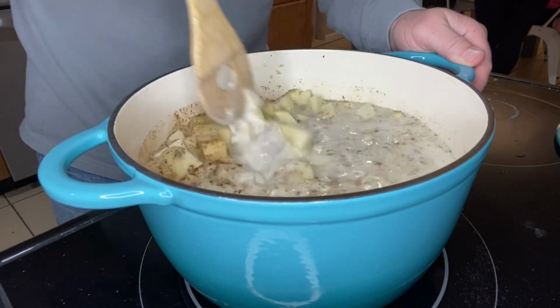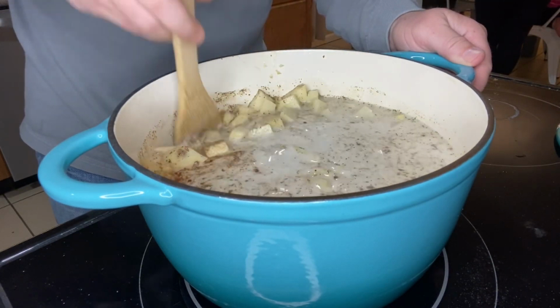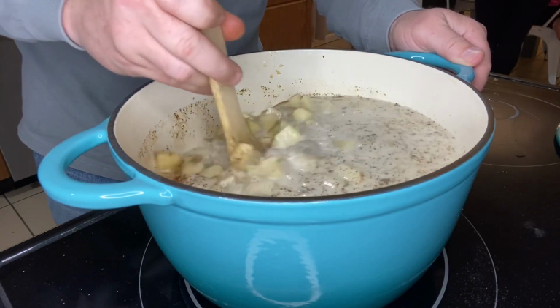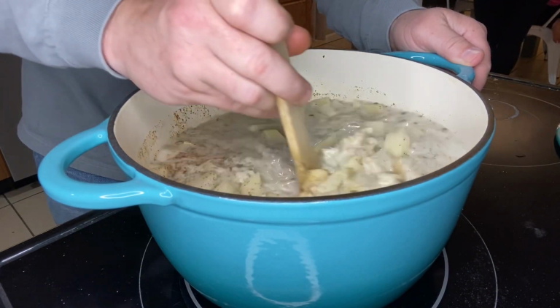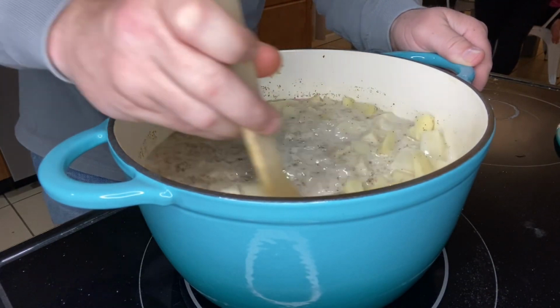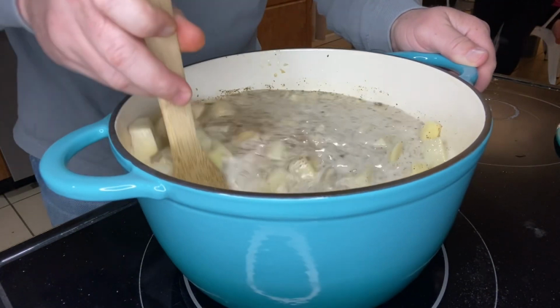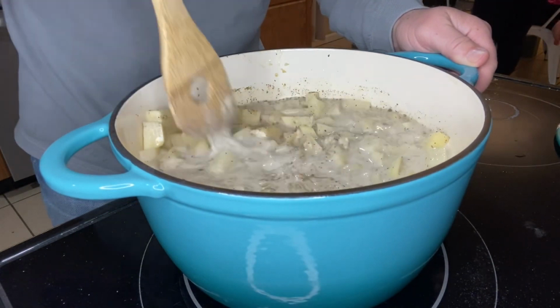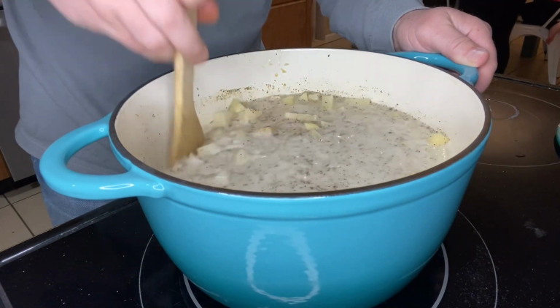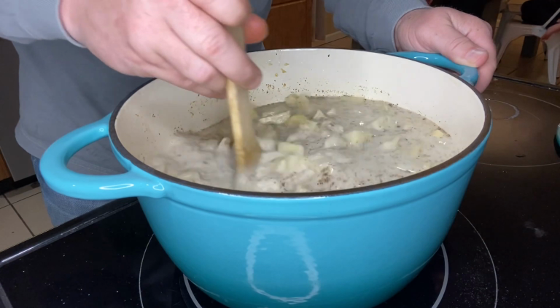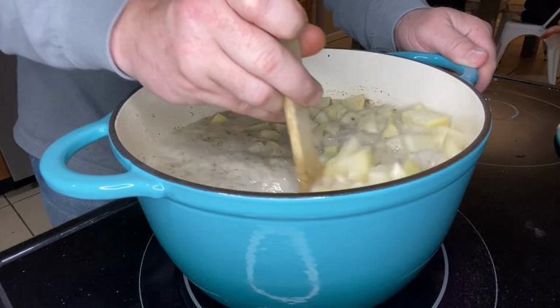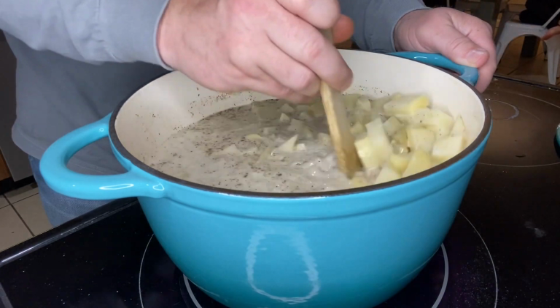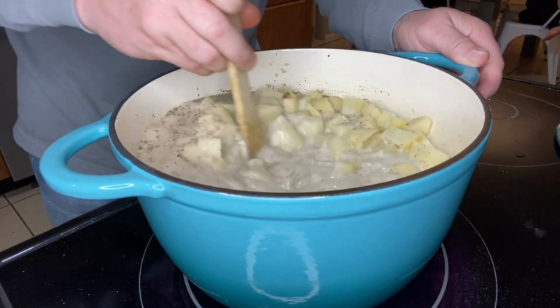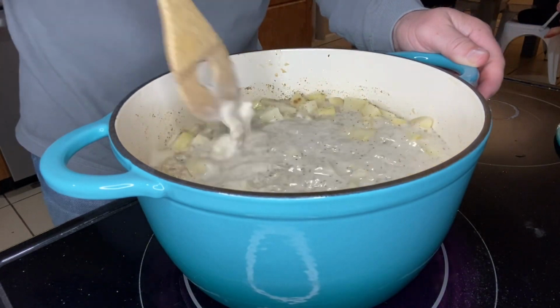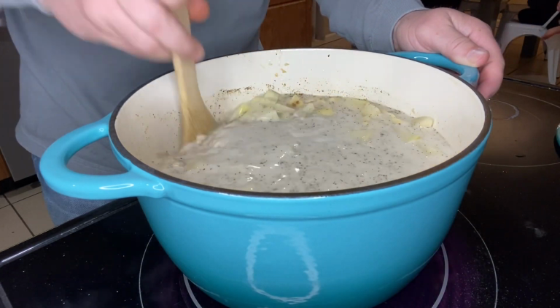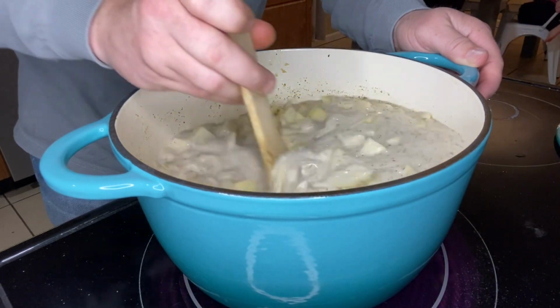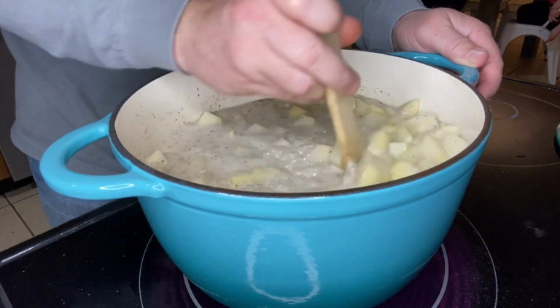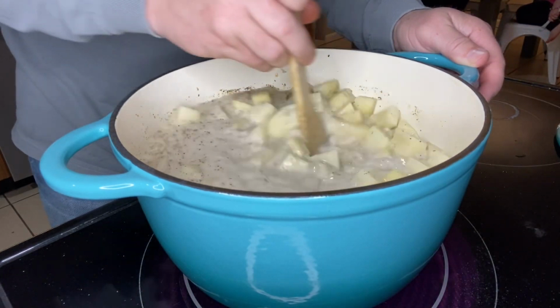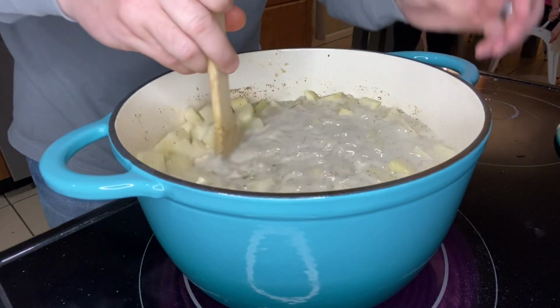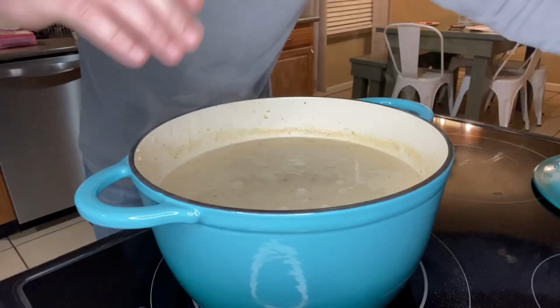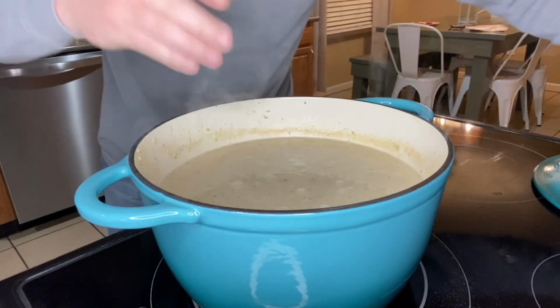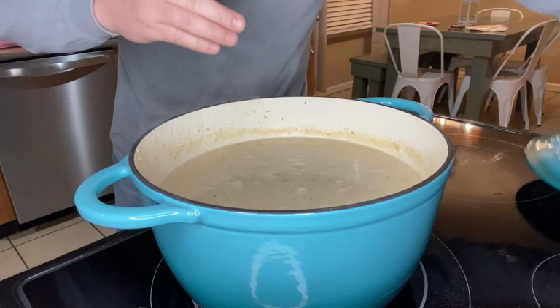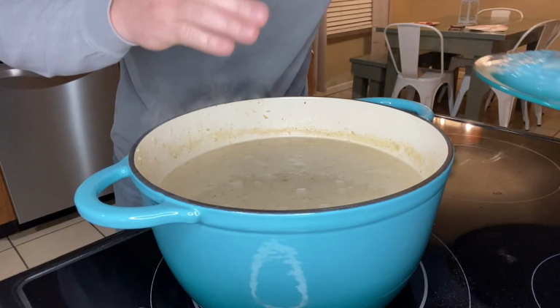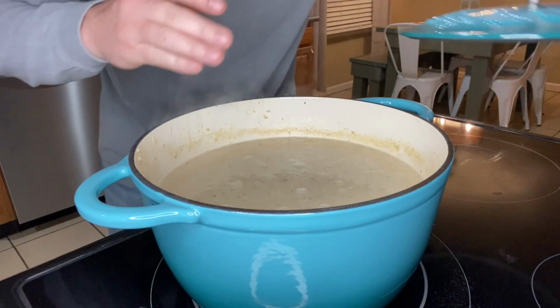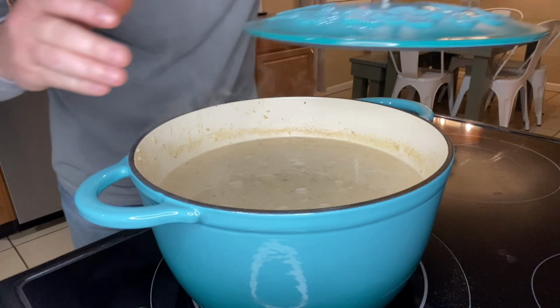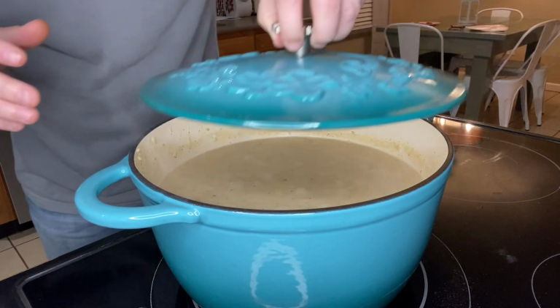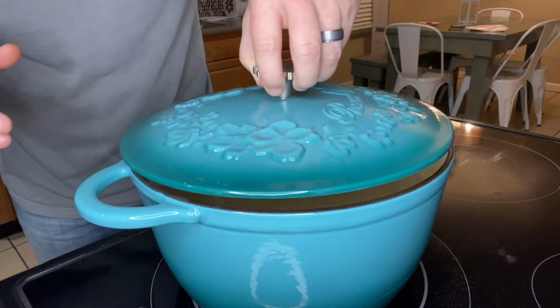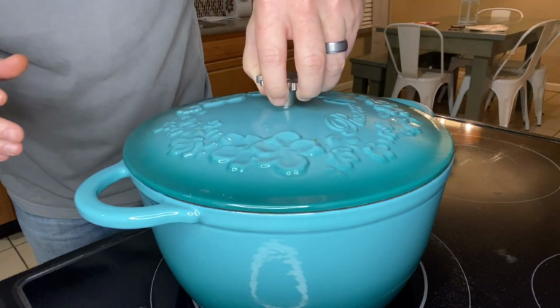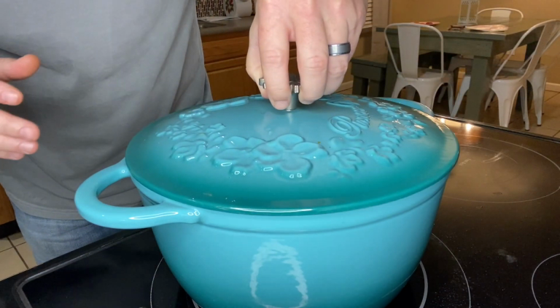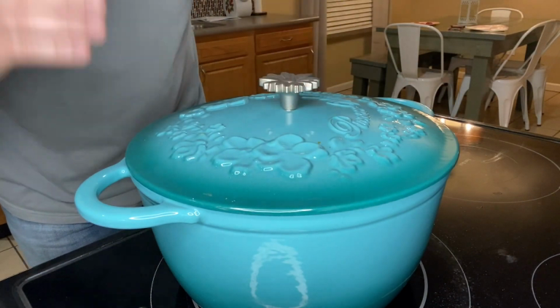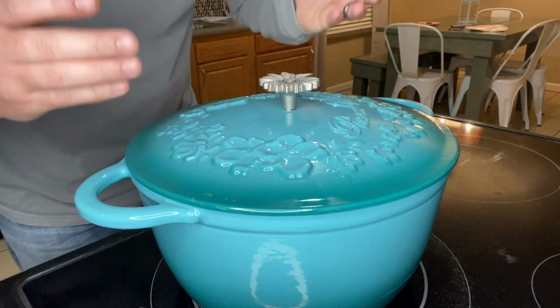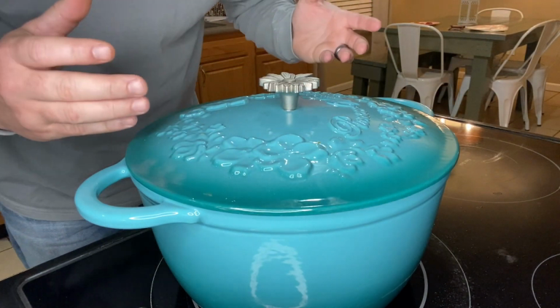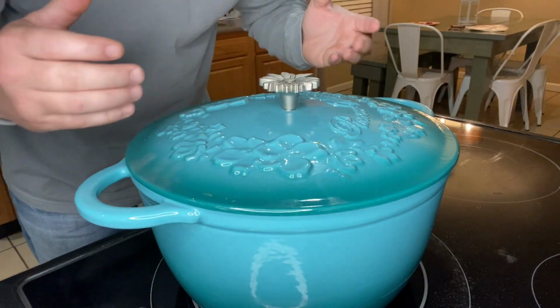We're still maintaining that medium heat and we're going to bring this to a boil. It's starting to get a low, rumbling boil, so I'm going to go ahead and put the lid on it to try to trap as much heat as possible.